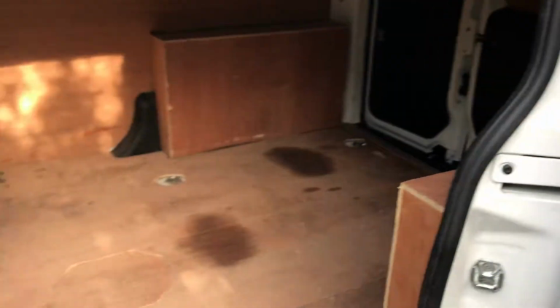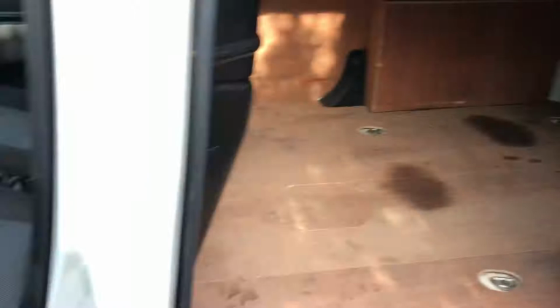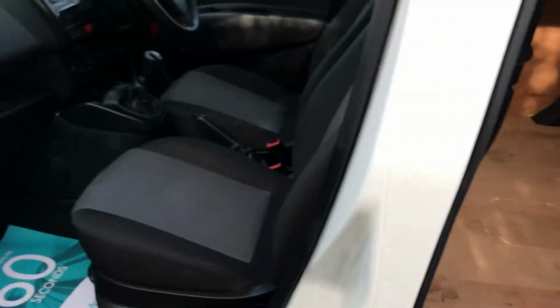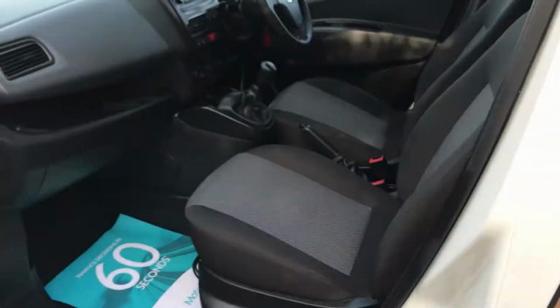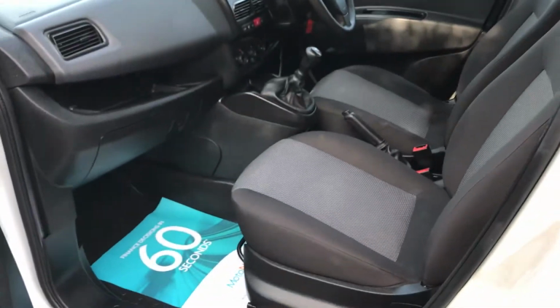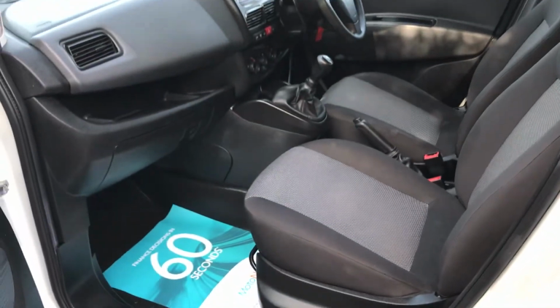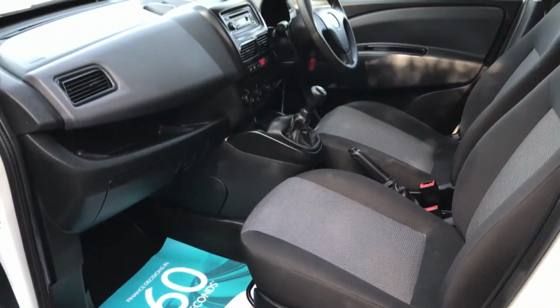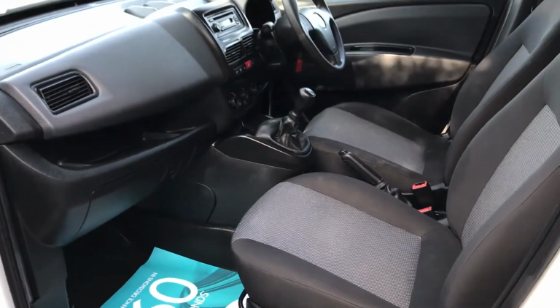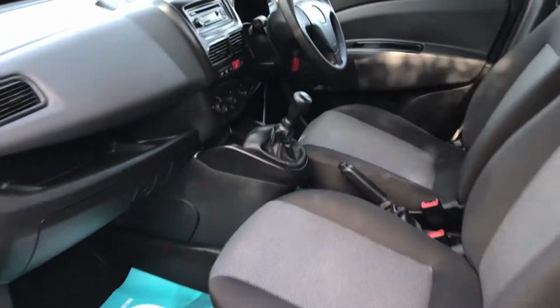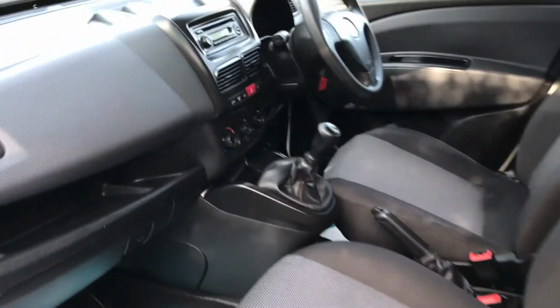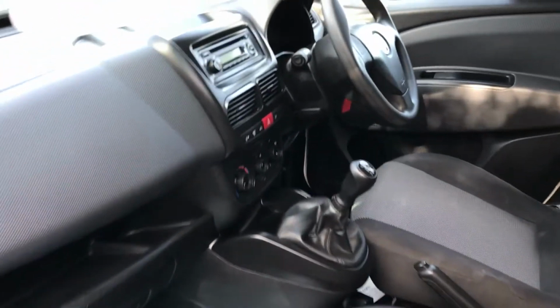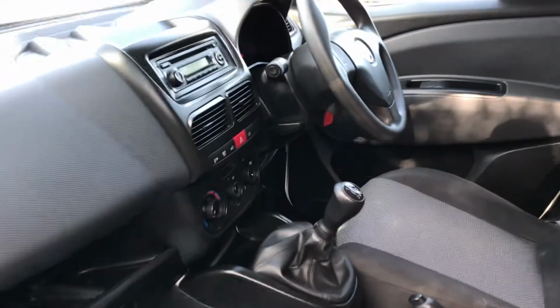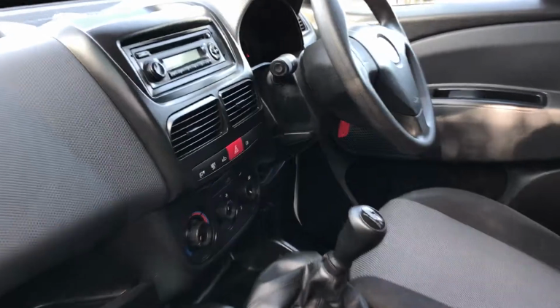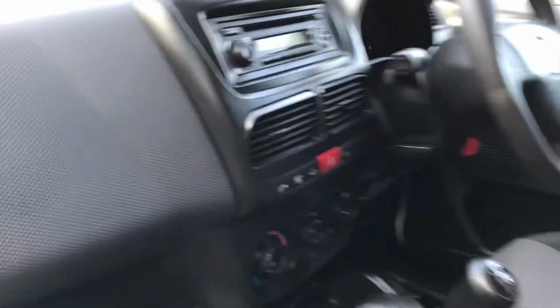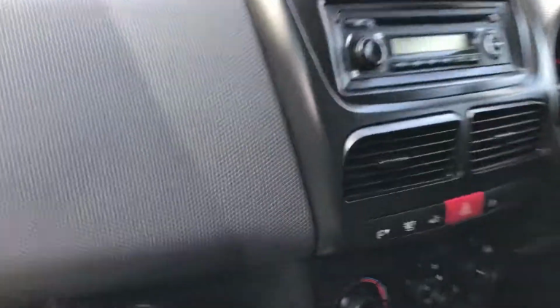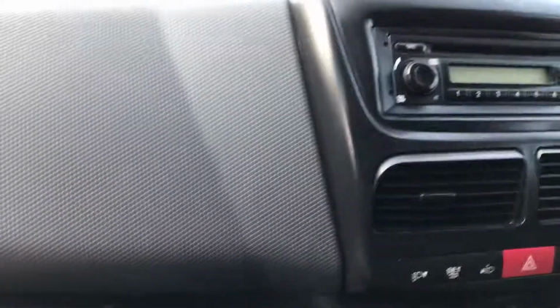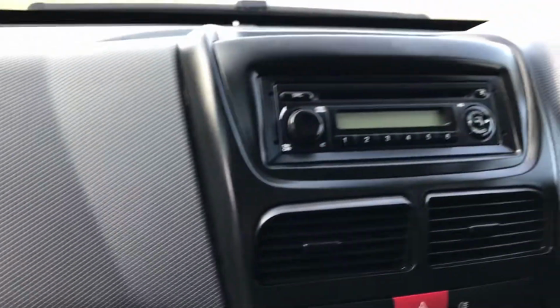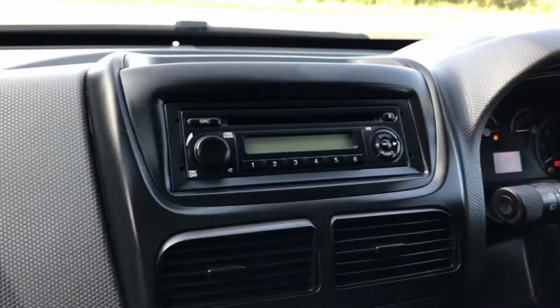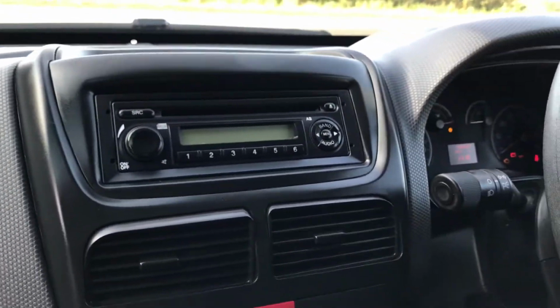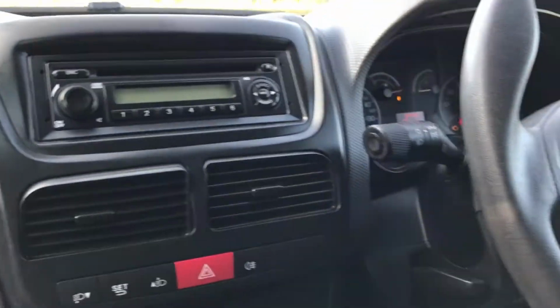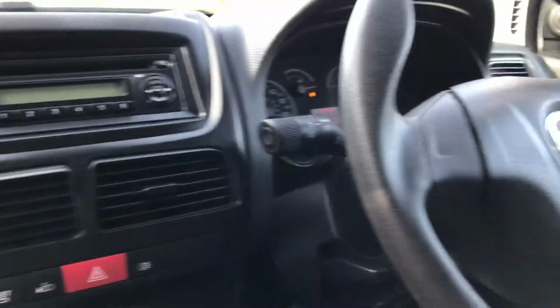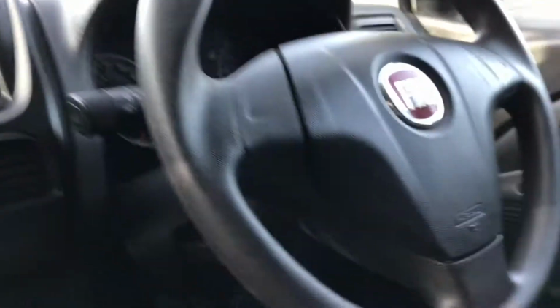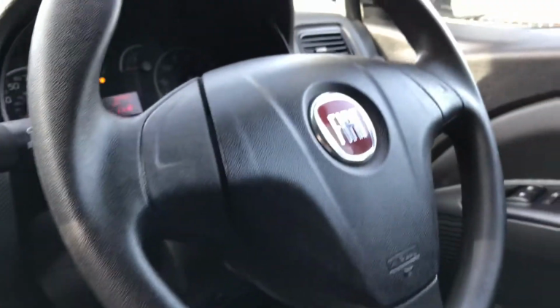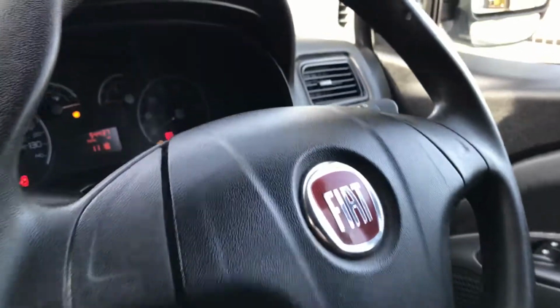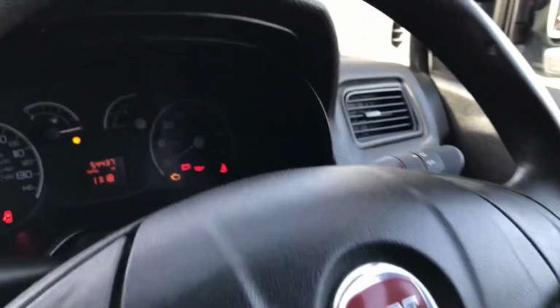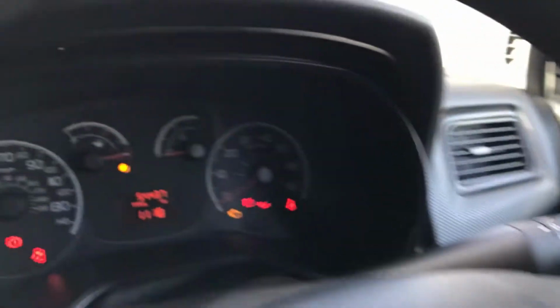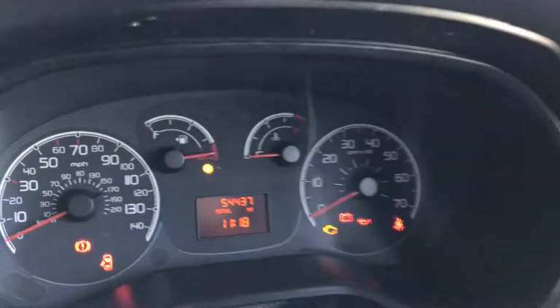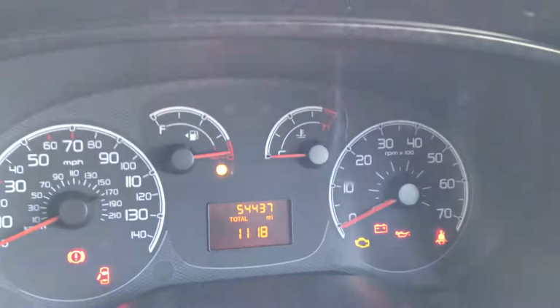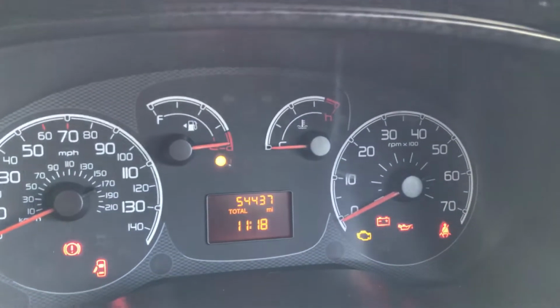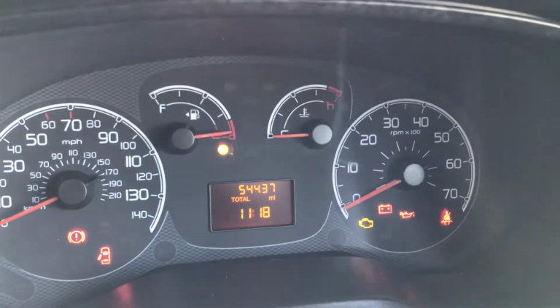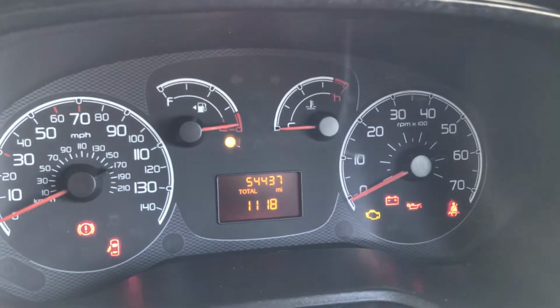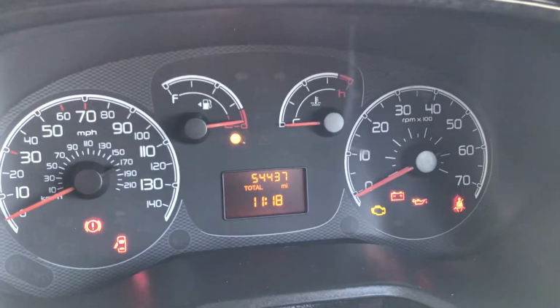If I show you inside, it's all well prepared. This has also got a CD player. Just to confirm the mileage, it's done 54,437.